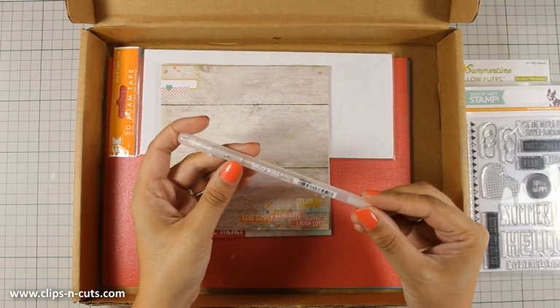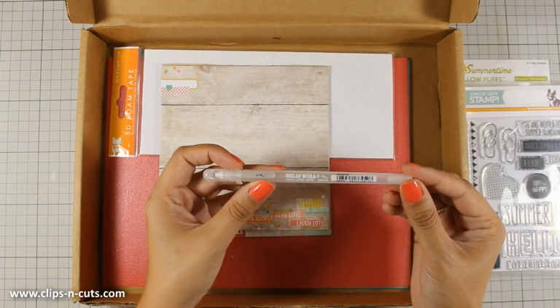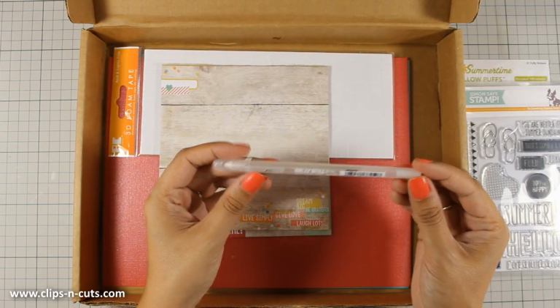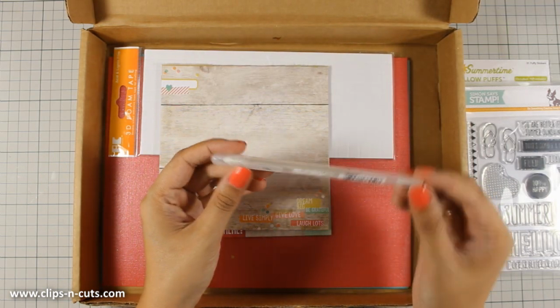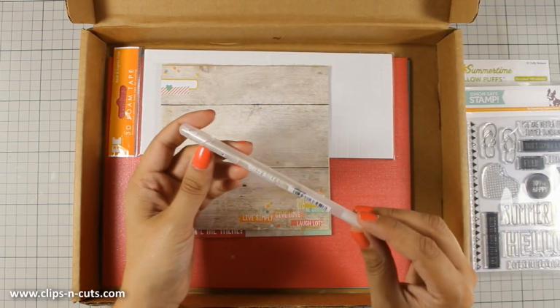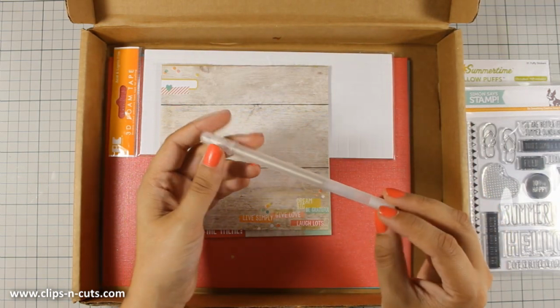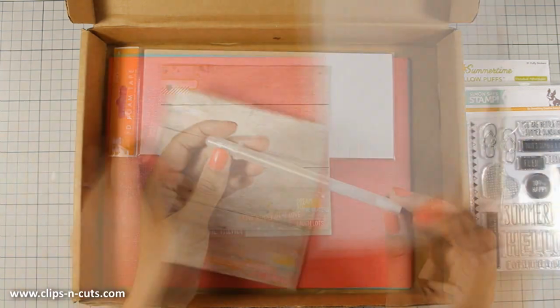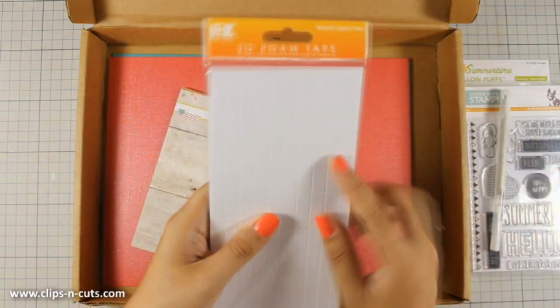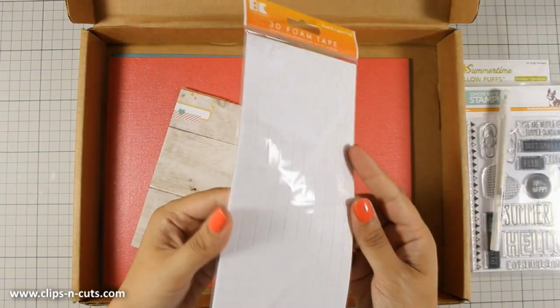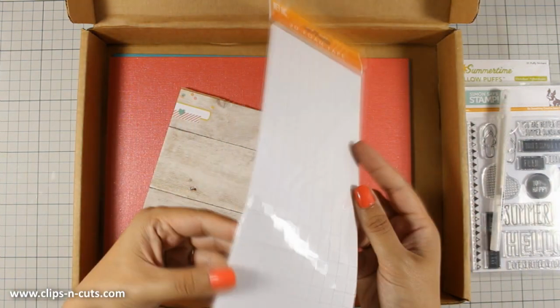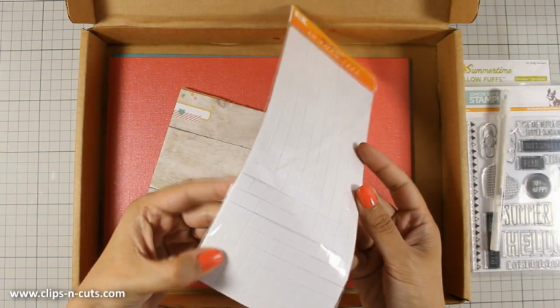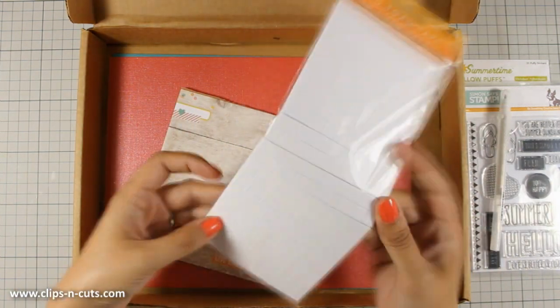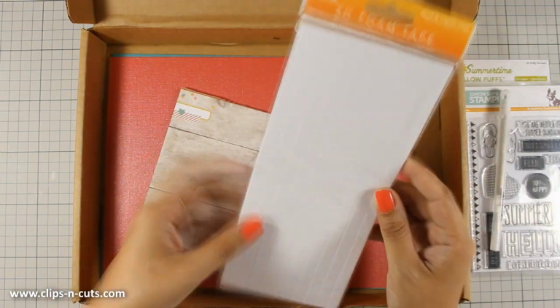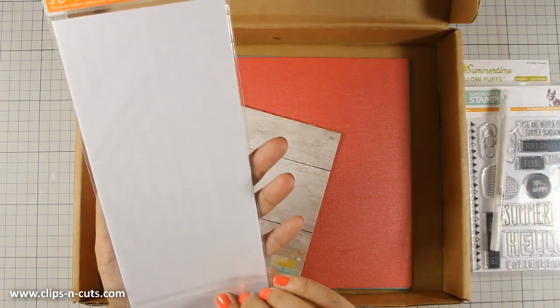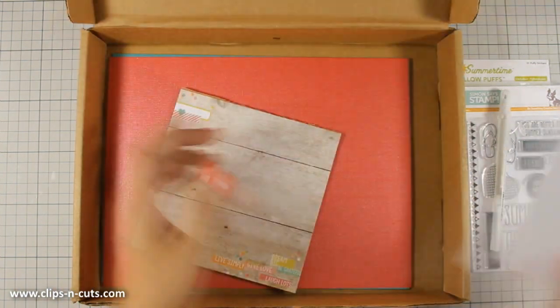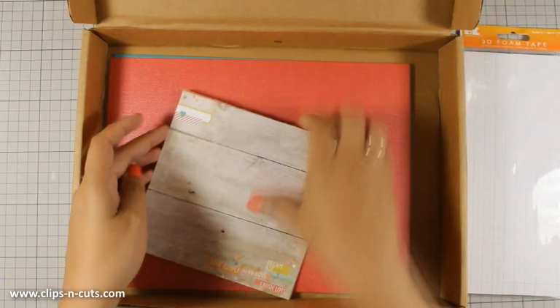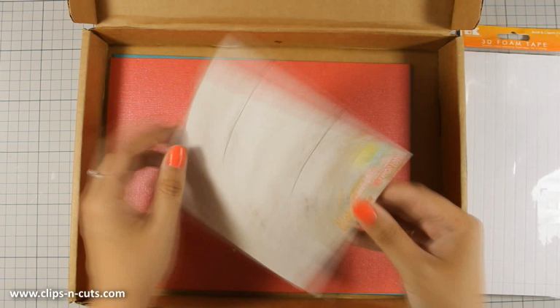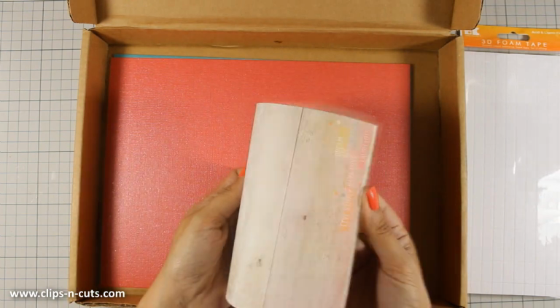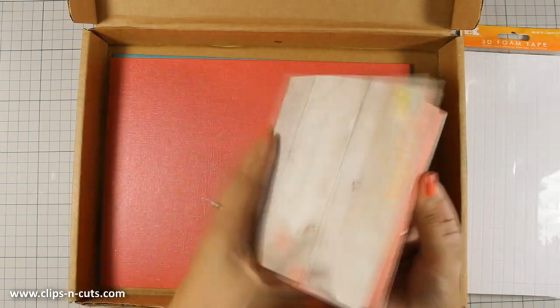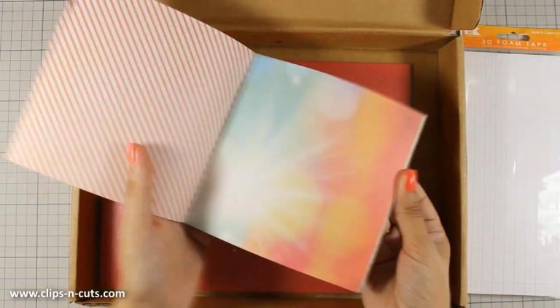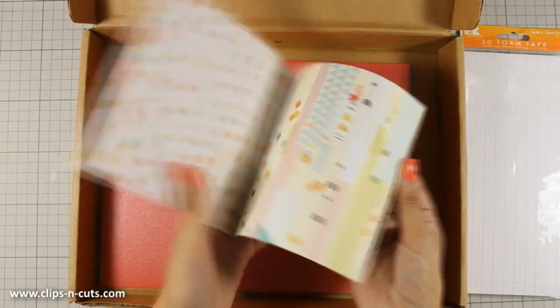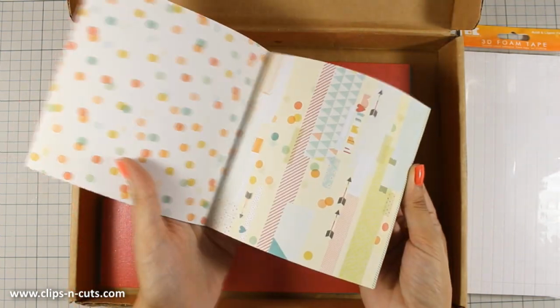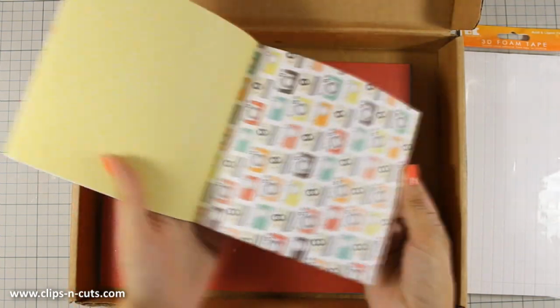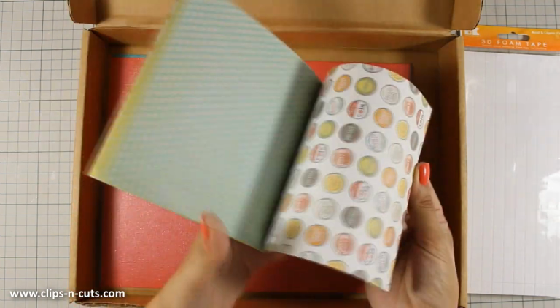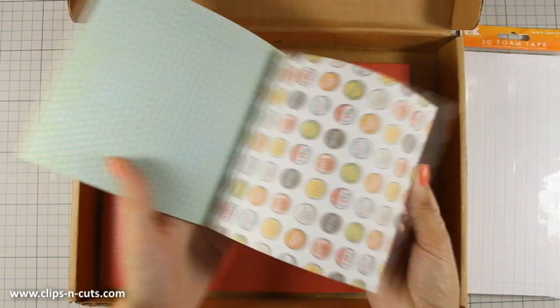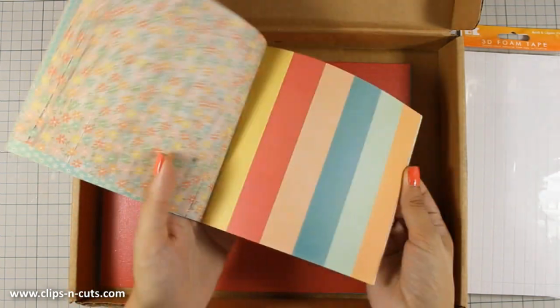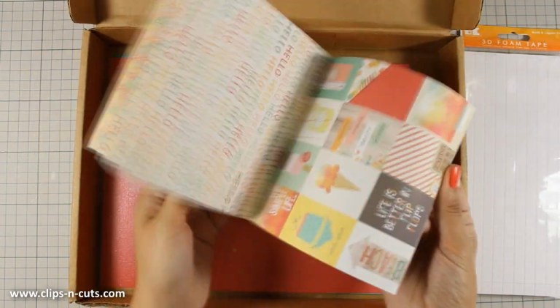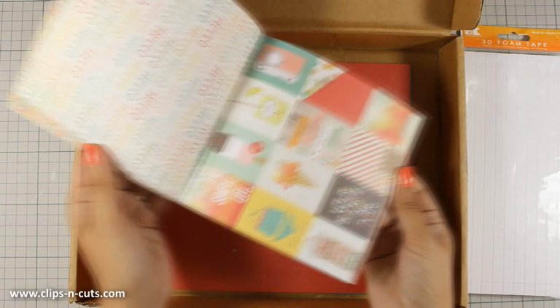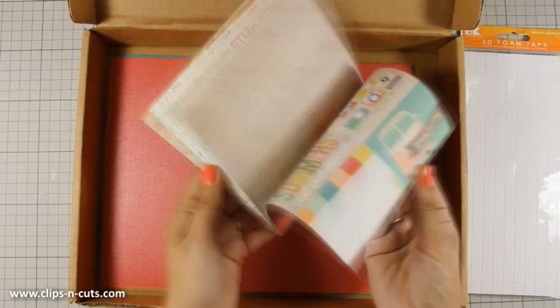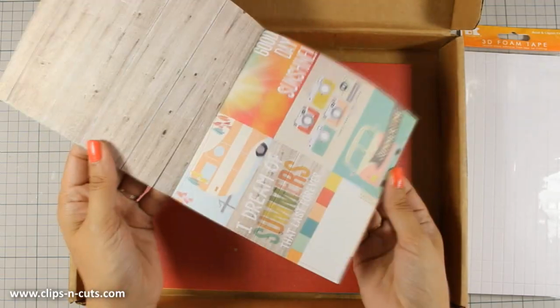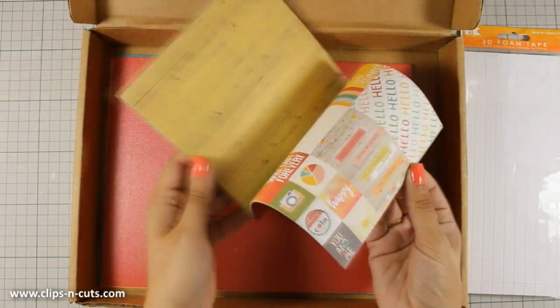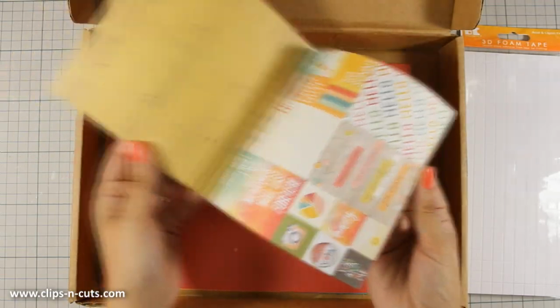There is also a Sakura Jelly Roll pen and it is silver. You also get these three dimensional adhesives as well as a pattern paper which is by Simple Stories. It has a nice summery theme.